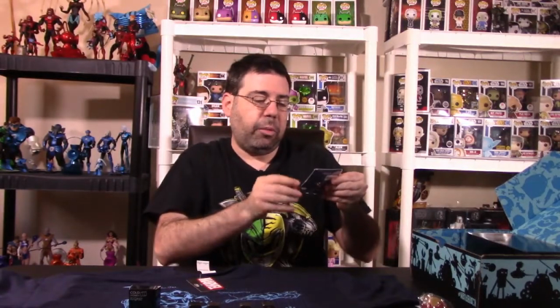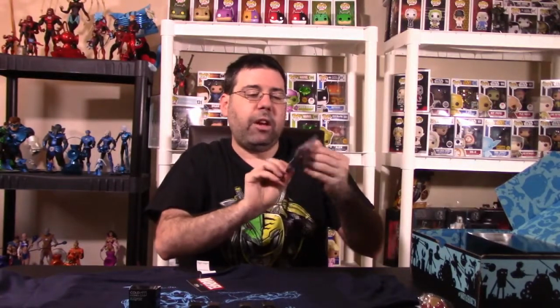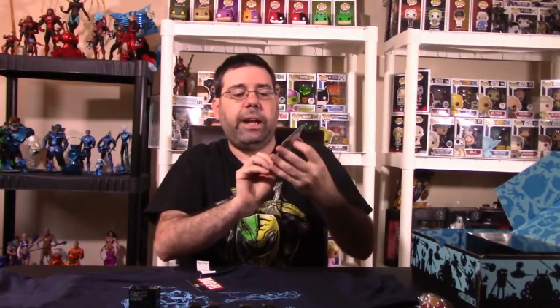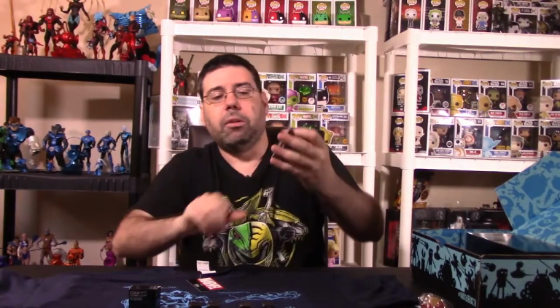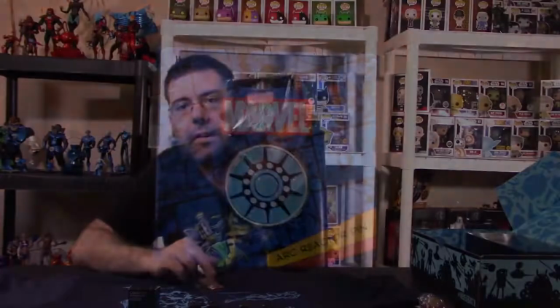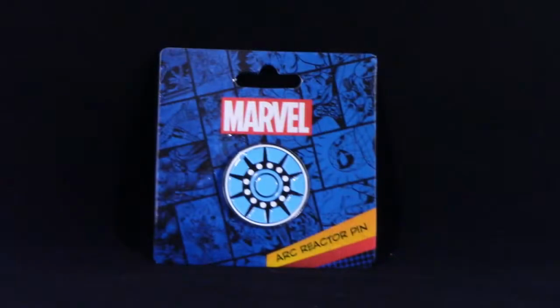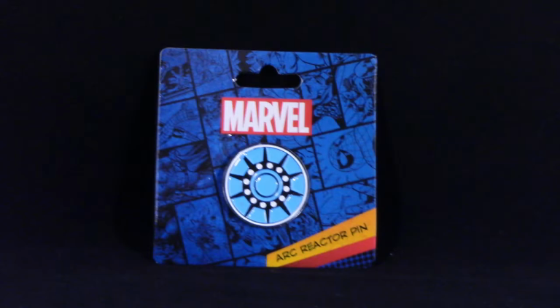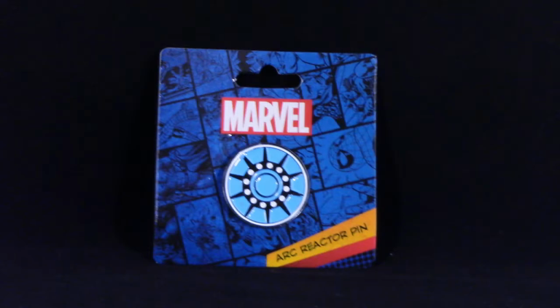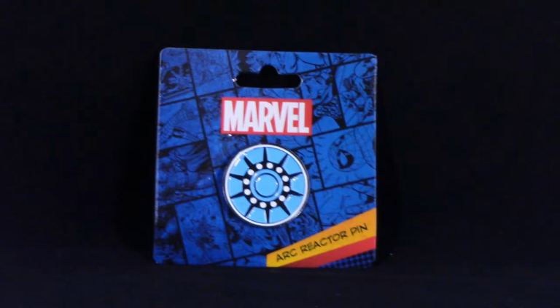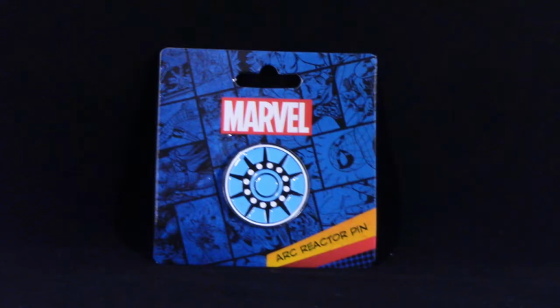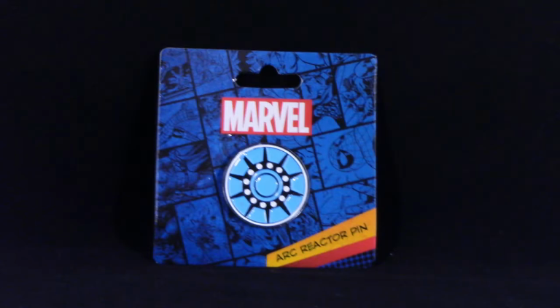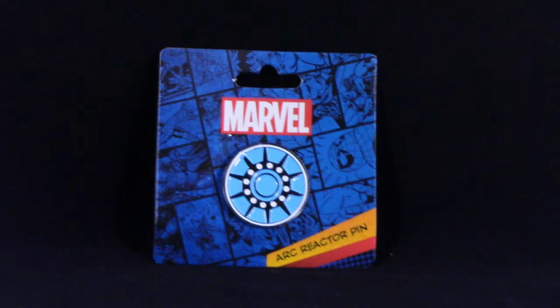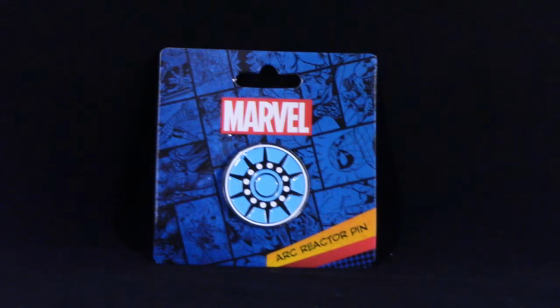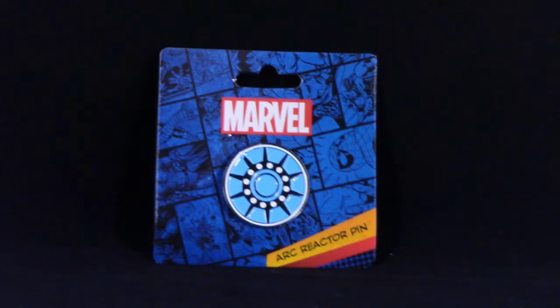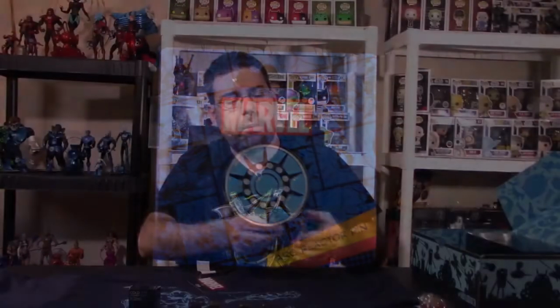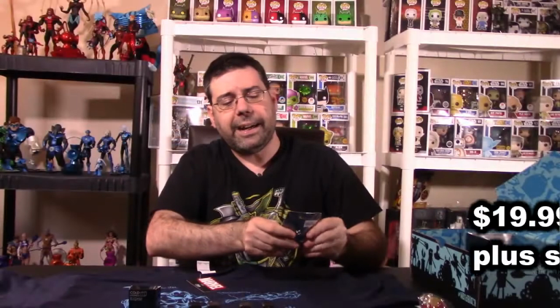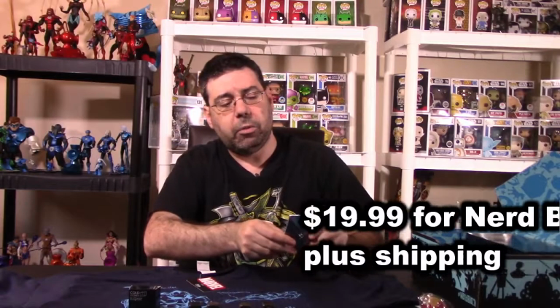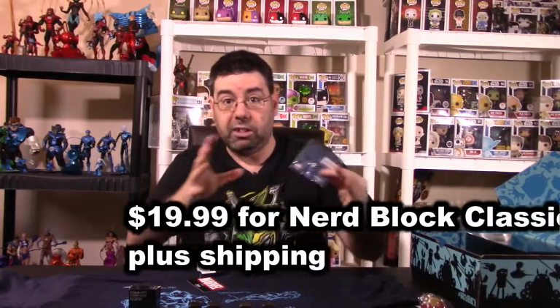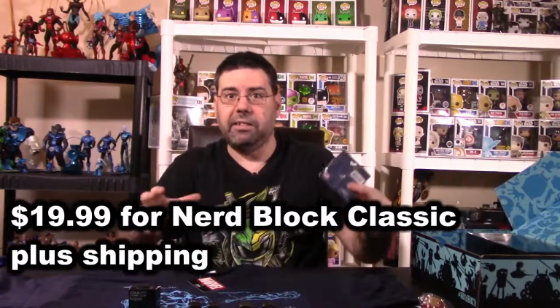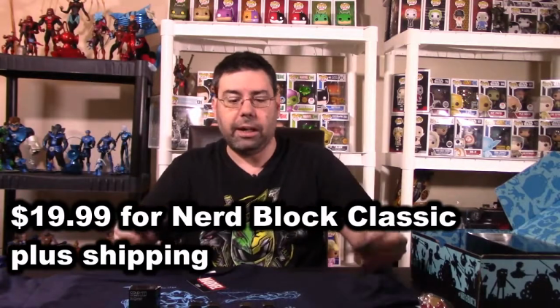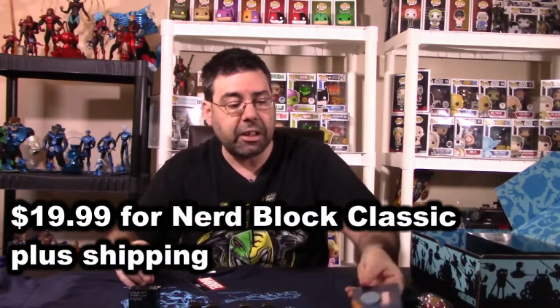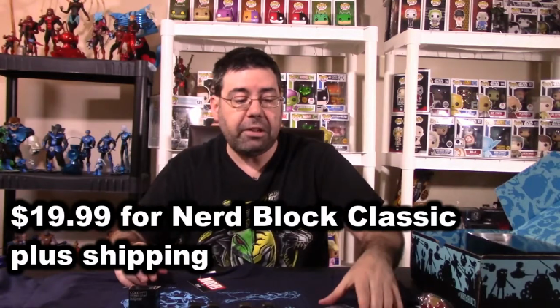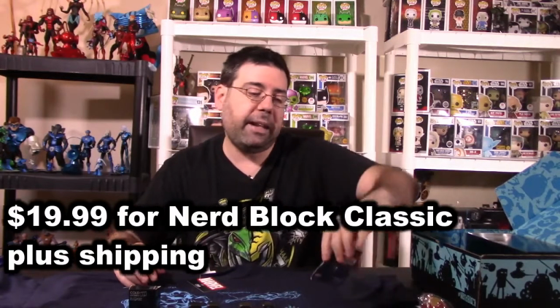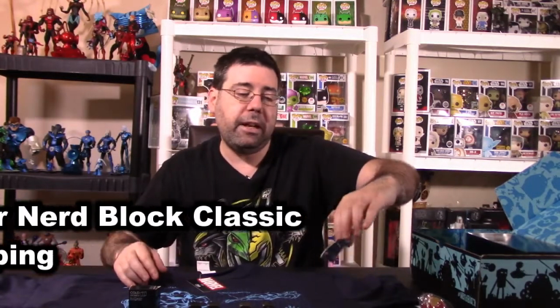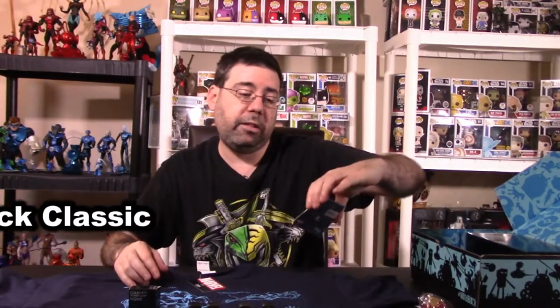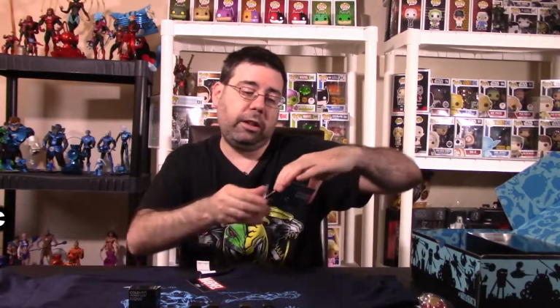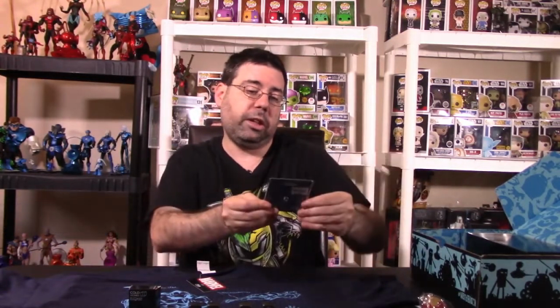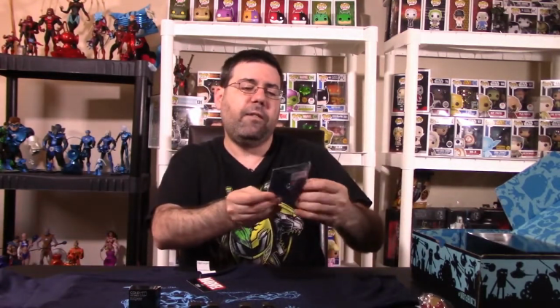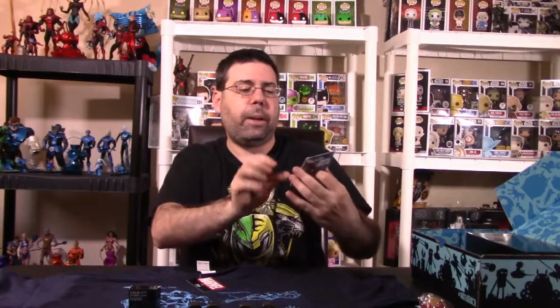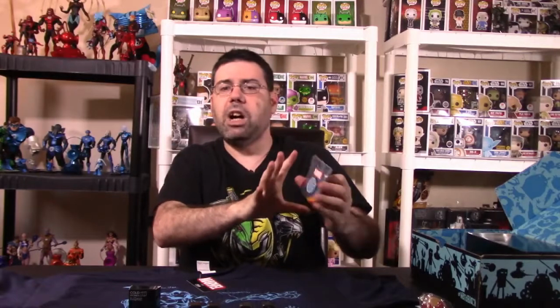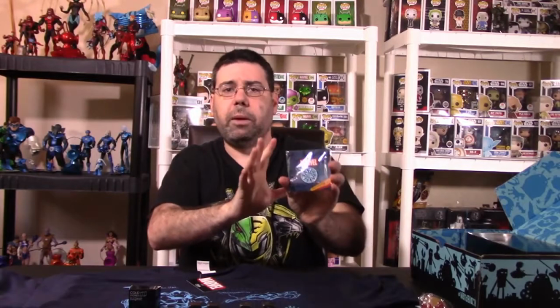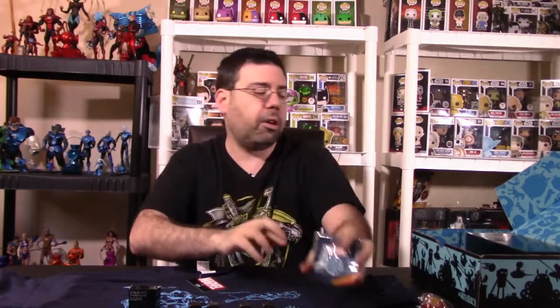Next we have the Arc Reactor Pin, which is this one right here. They don't put a whole lot of pins in the Nerd Block Classic, which is what this box is, but I do like that pin. It's really, really cool looking — very bright colors, really pops on it.